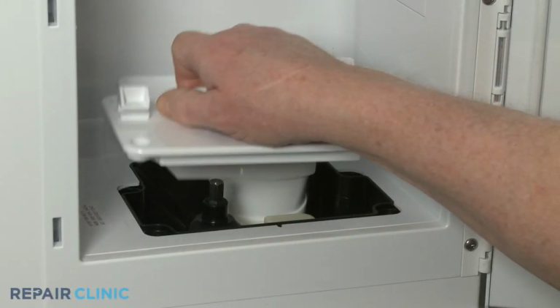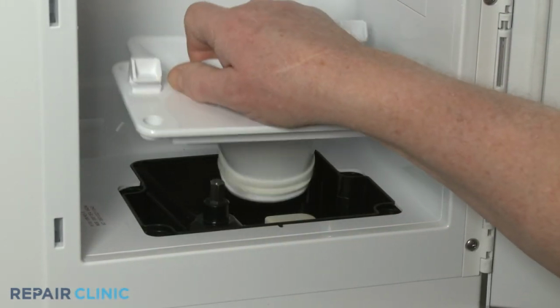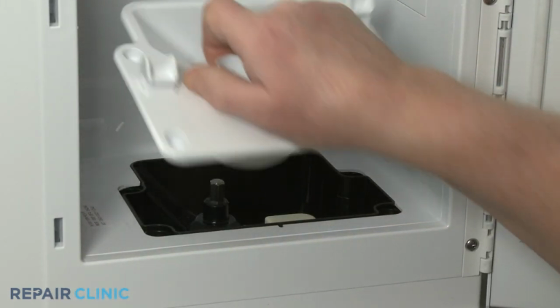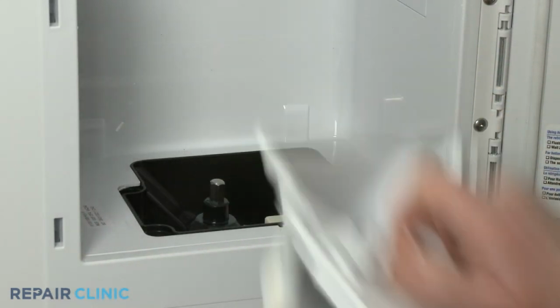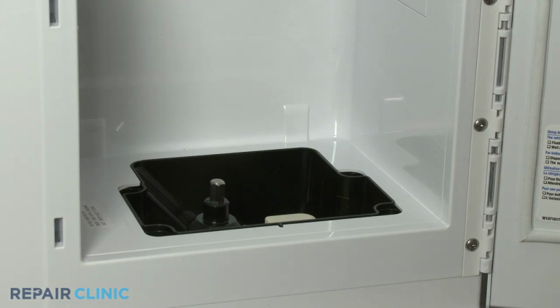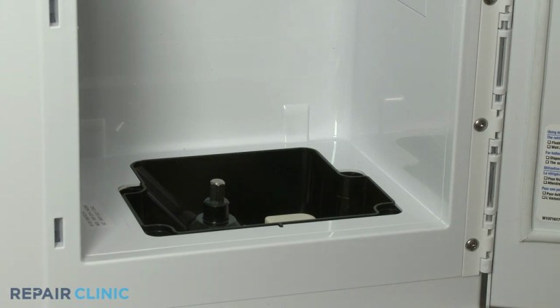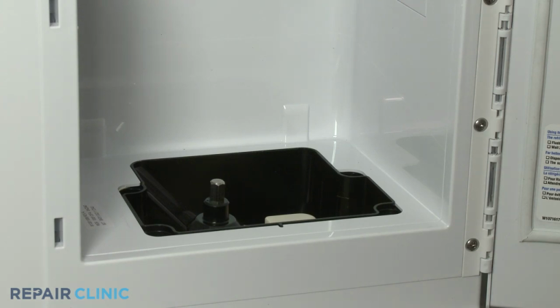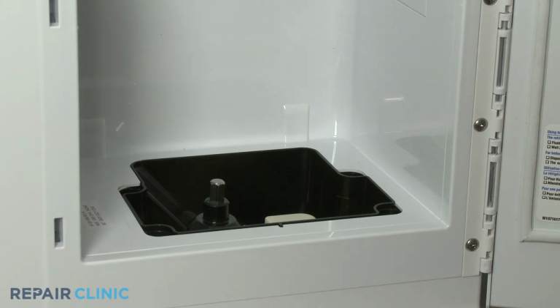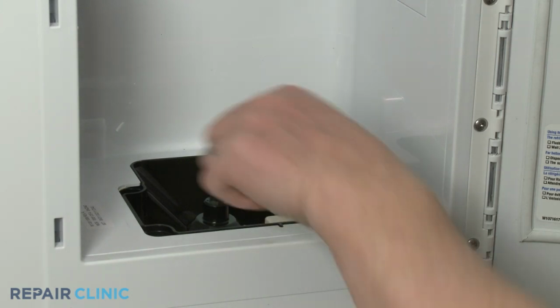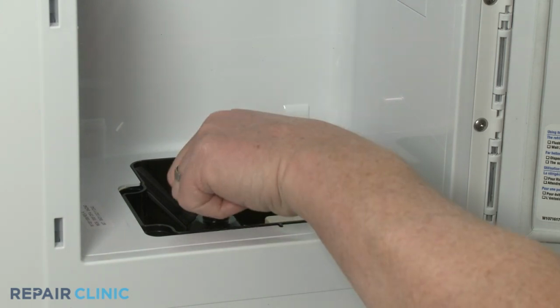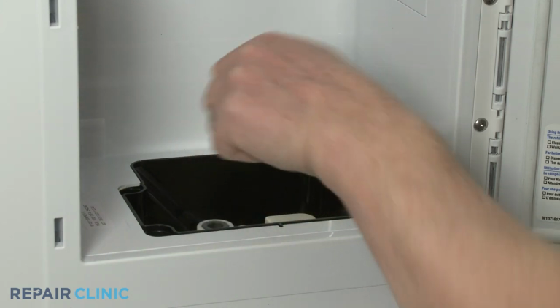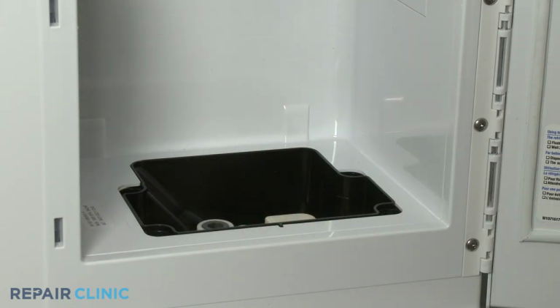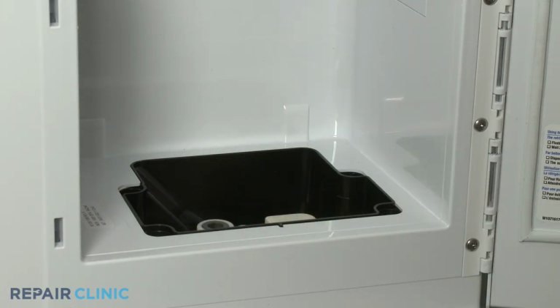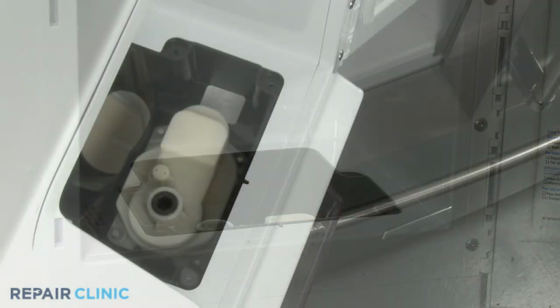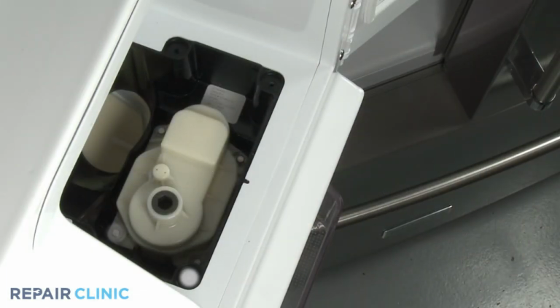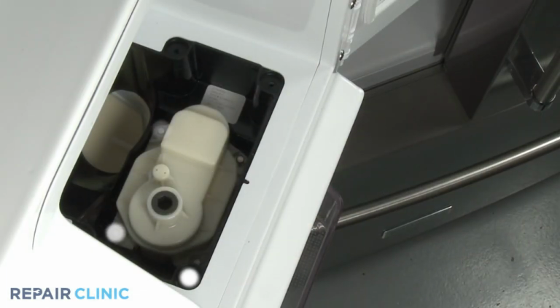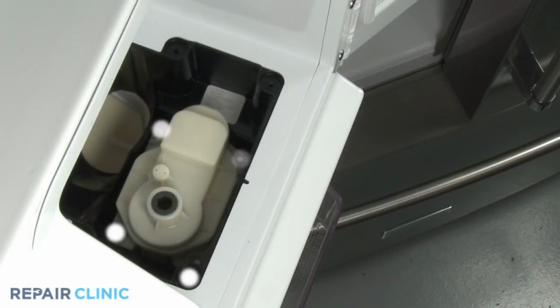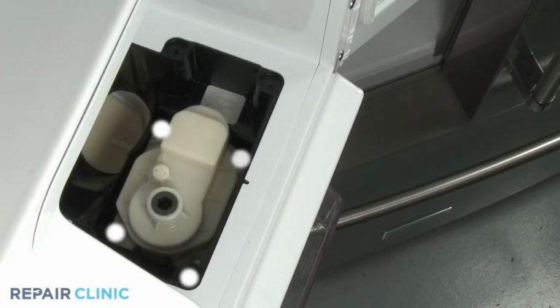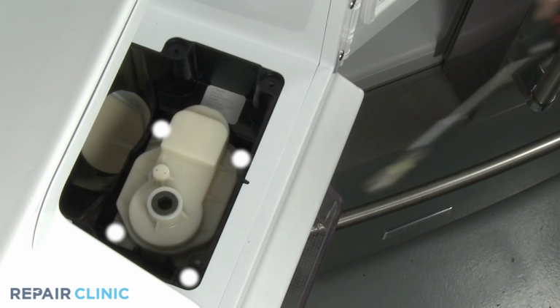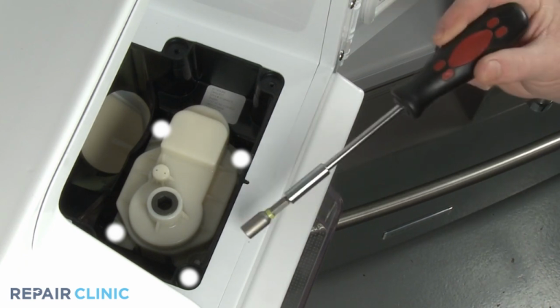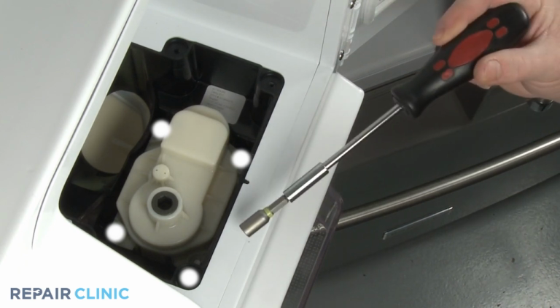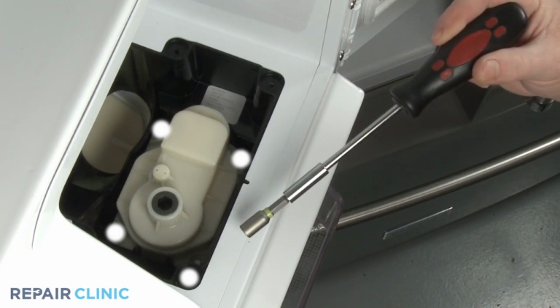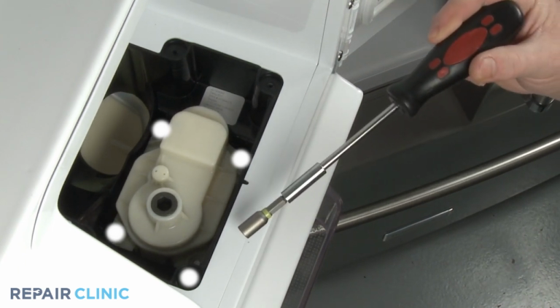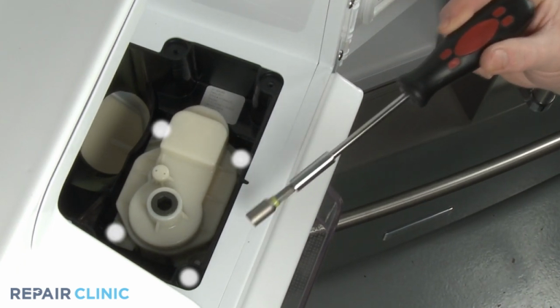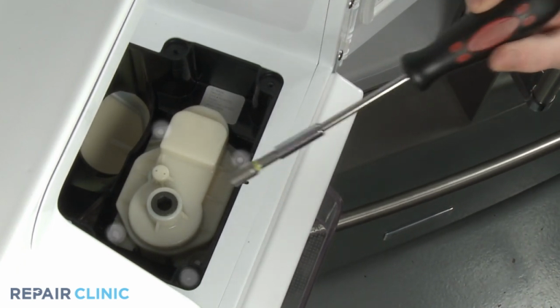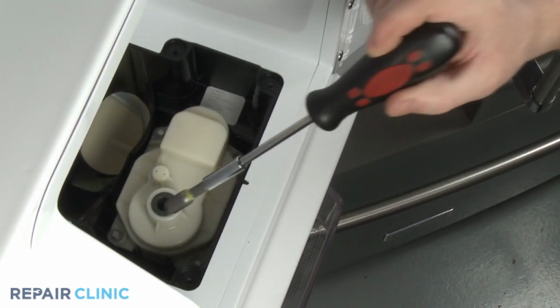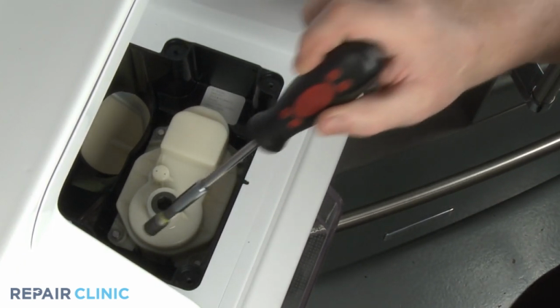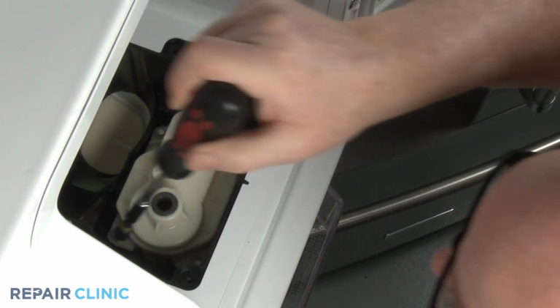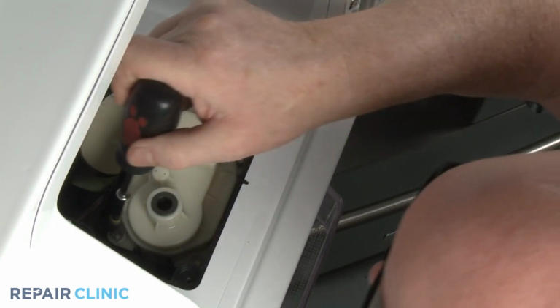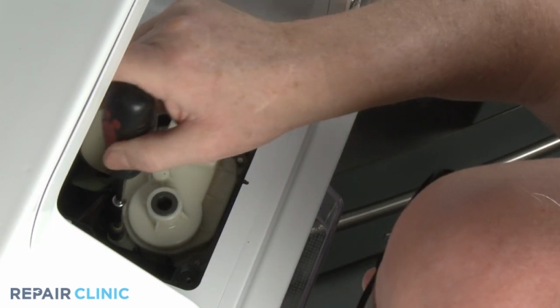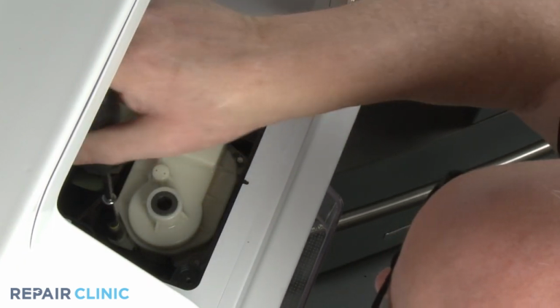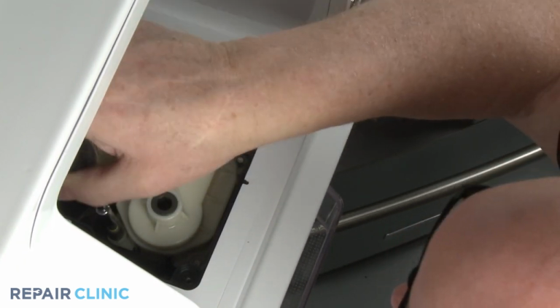Lift out the auger motor drive shaft. Next, use the magnetized quarter-inch nut driver to unthread the four screws securing the motor to the housing.